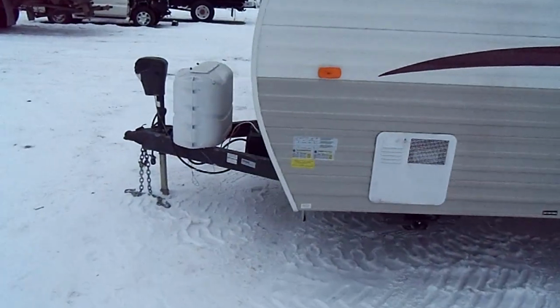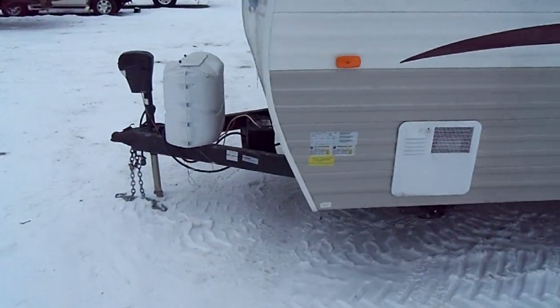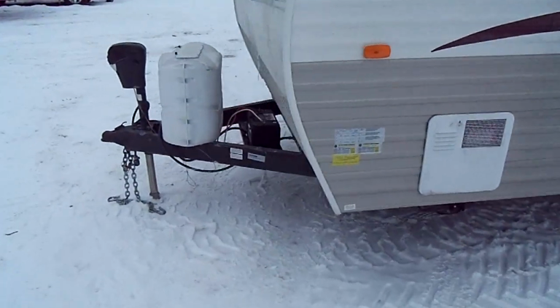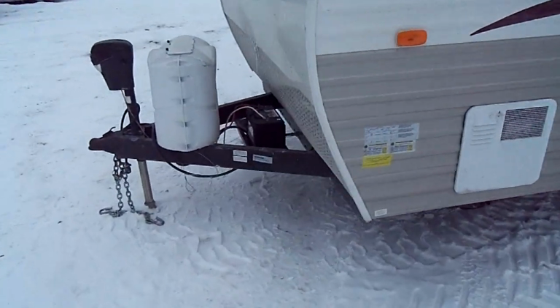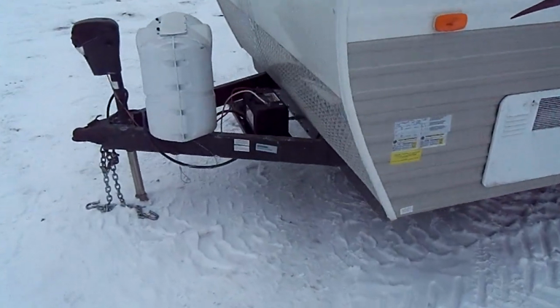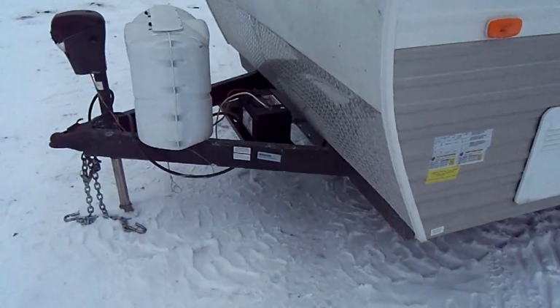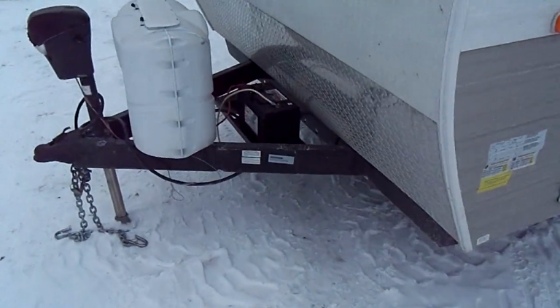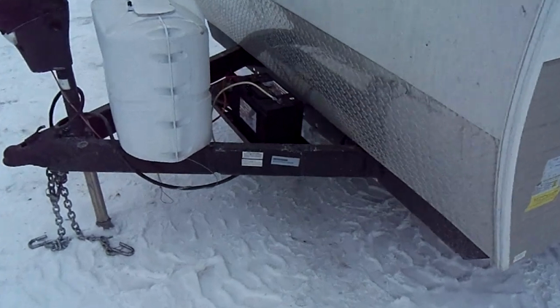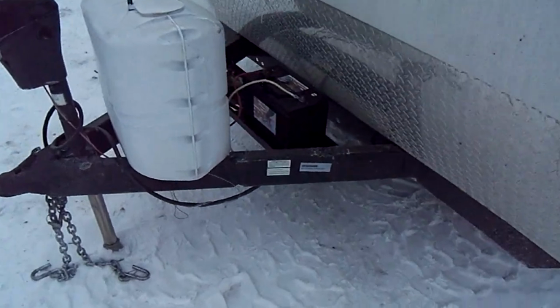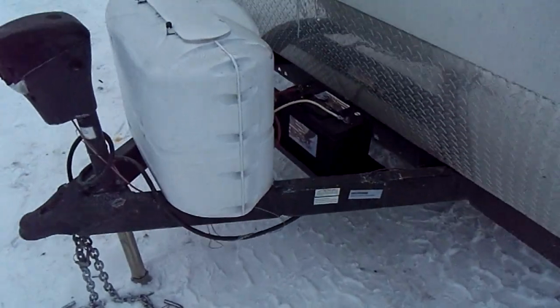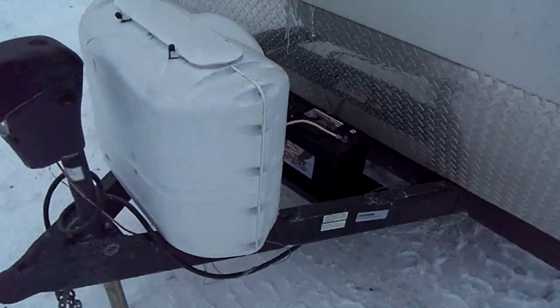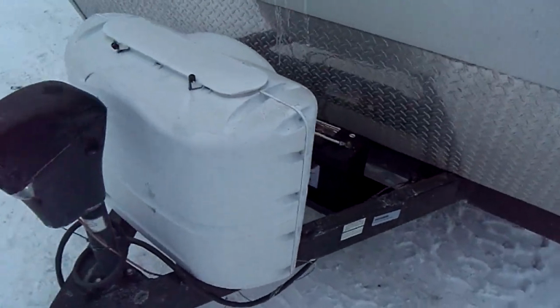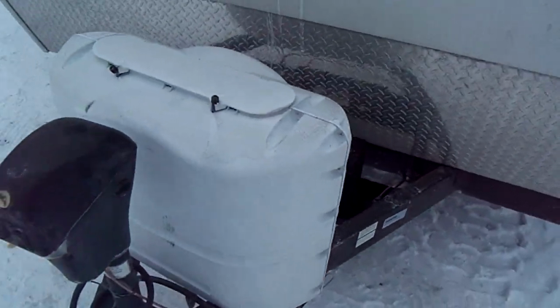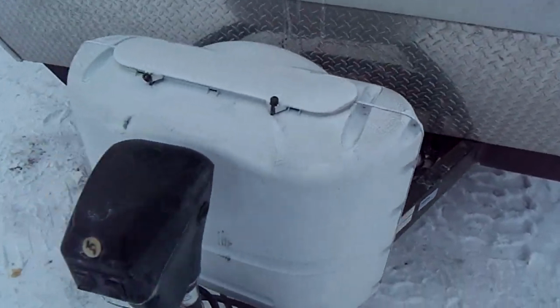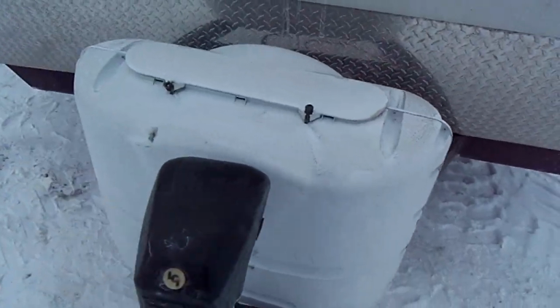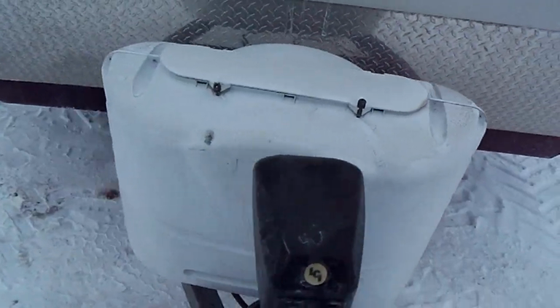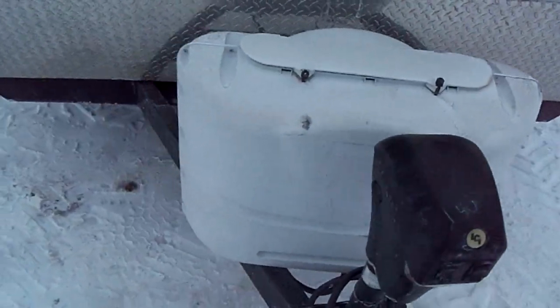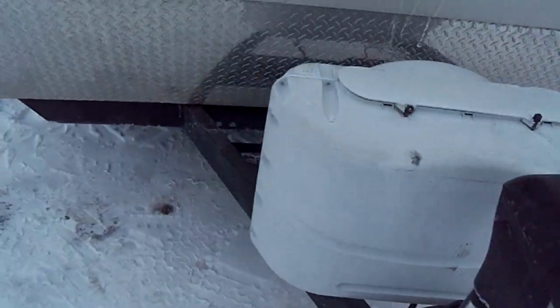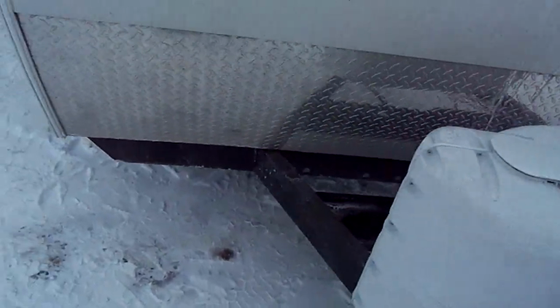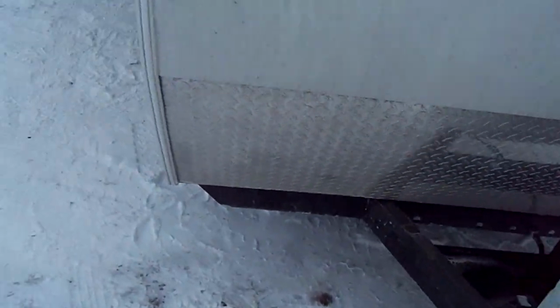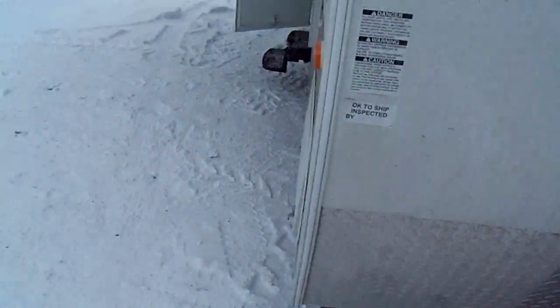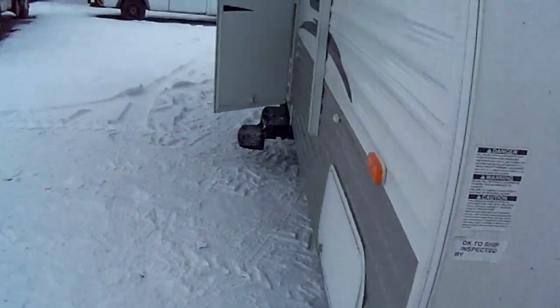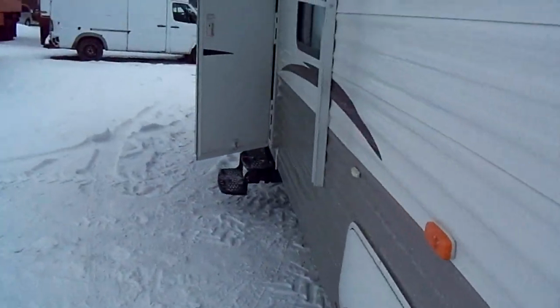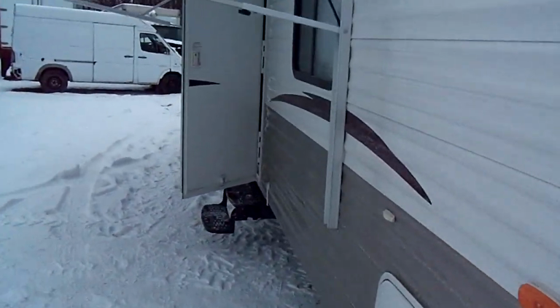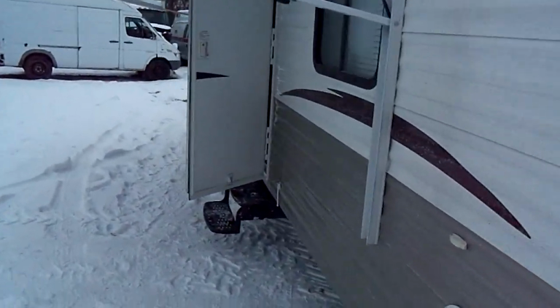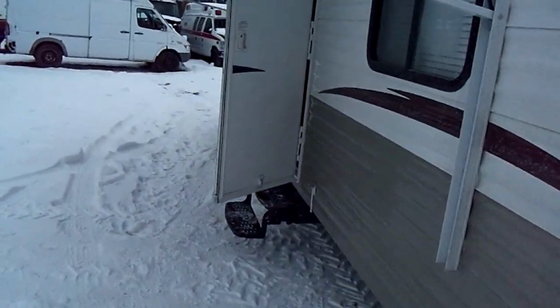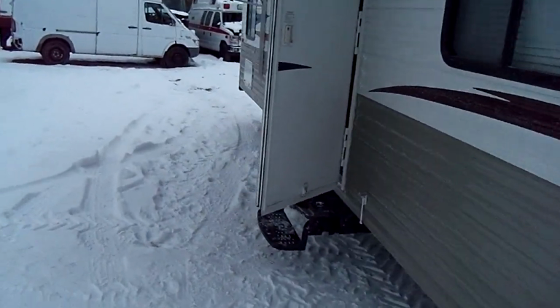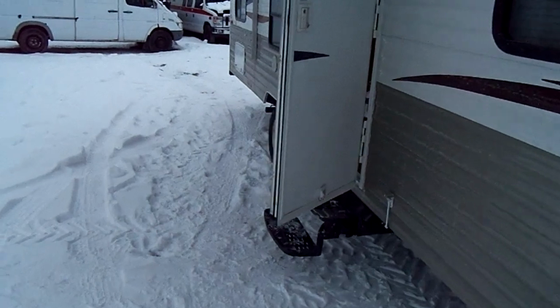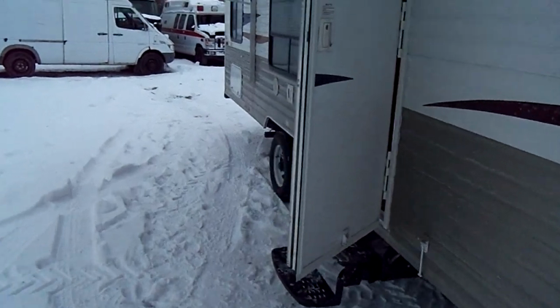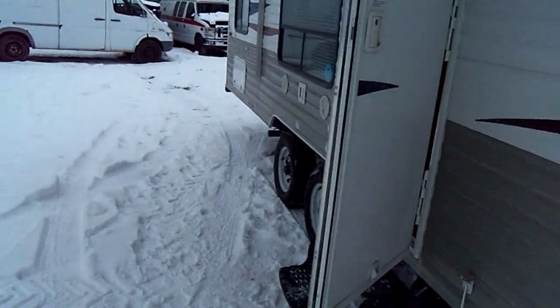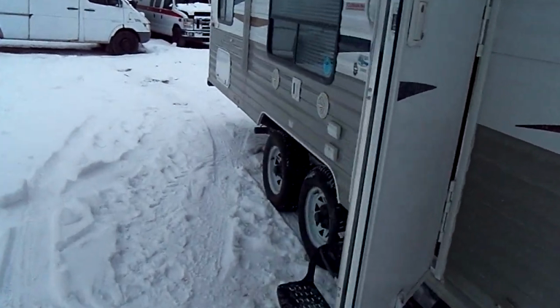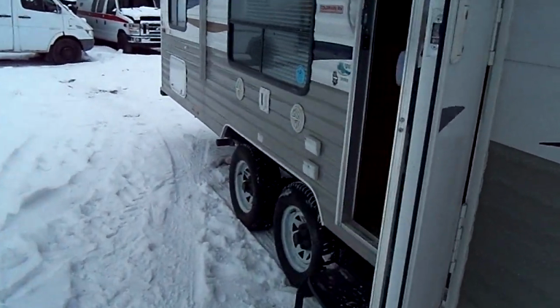As you can see here, no puncture wounds, no wear on the tires. Step inside here, show you around.